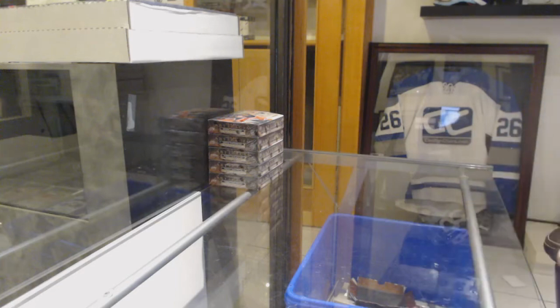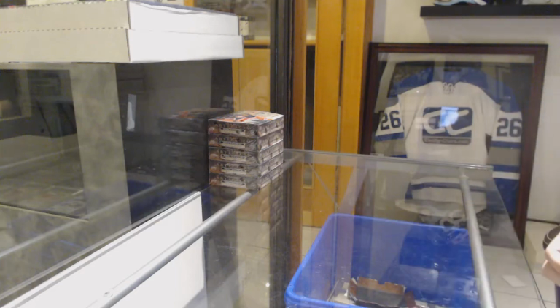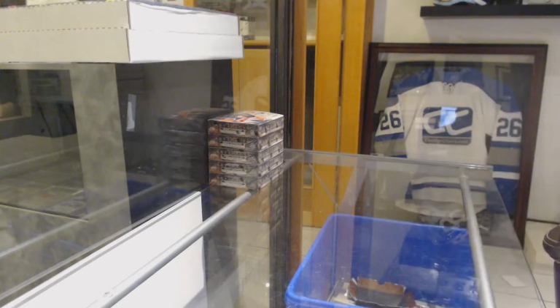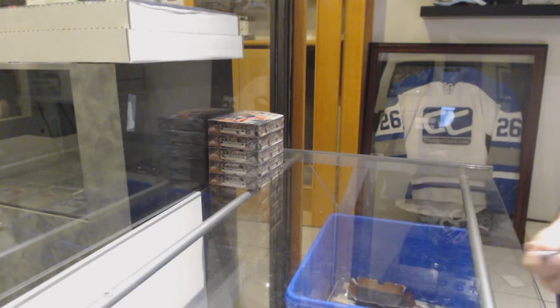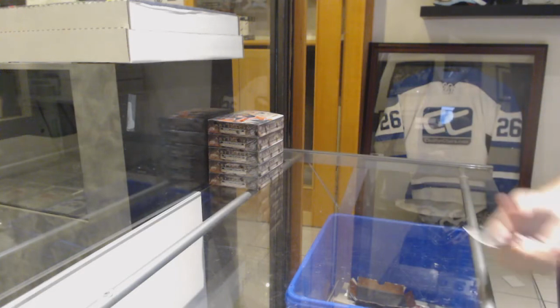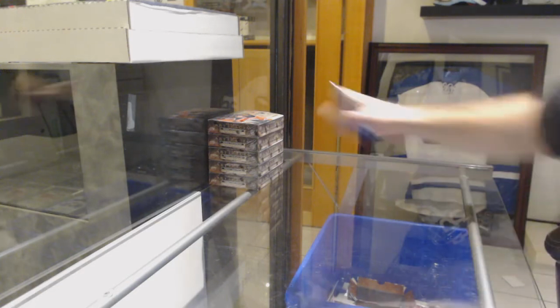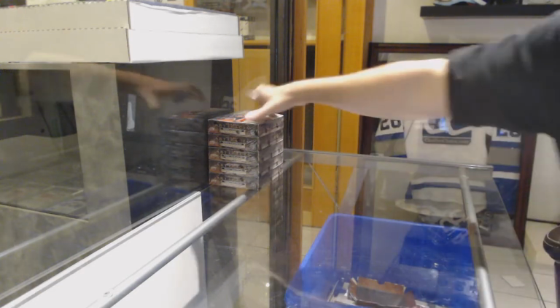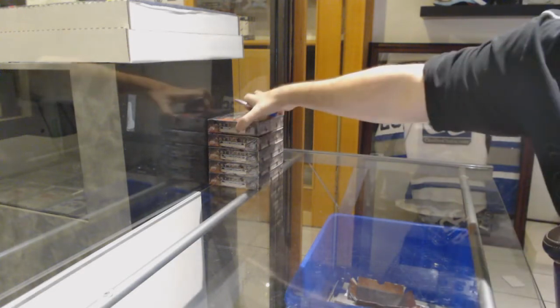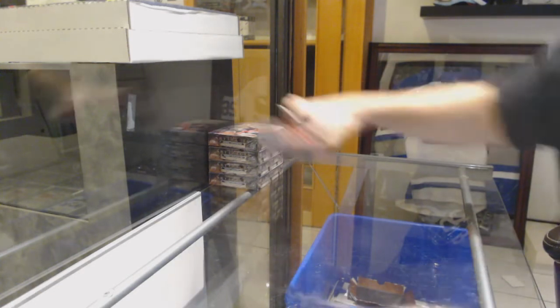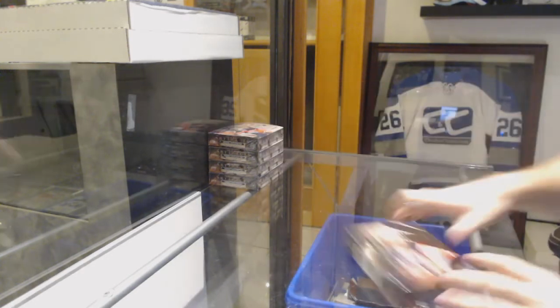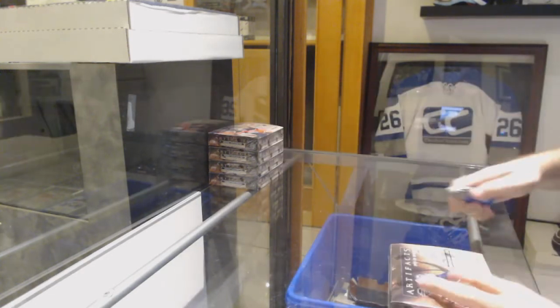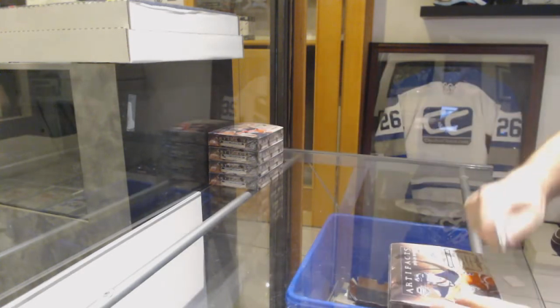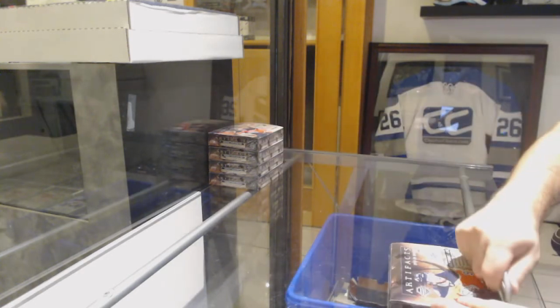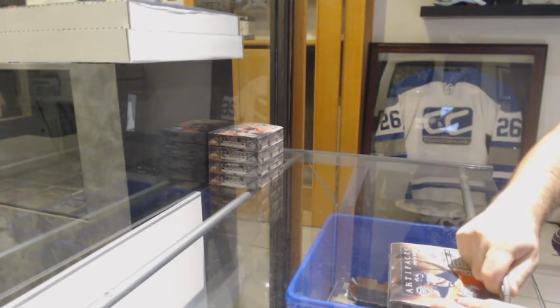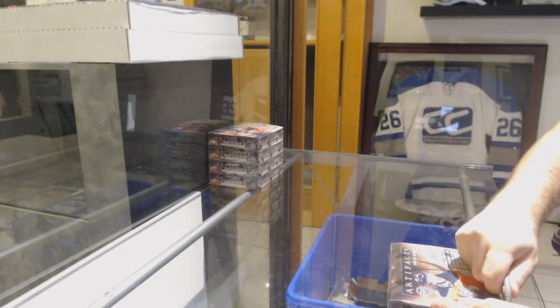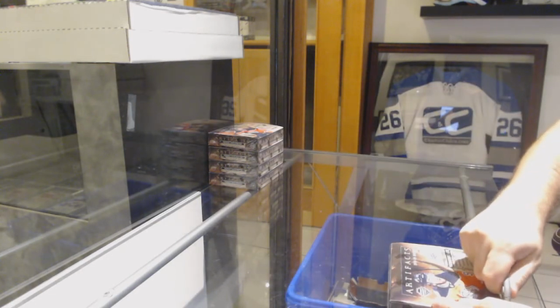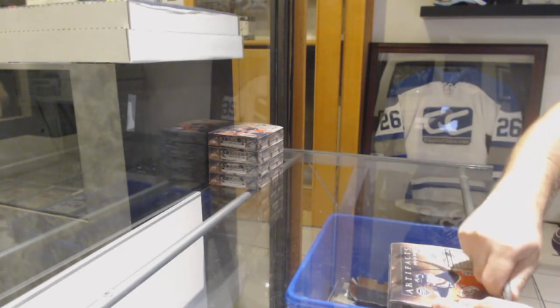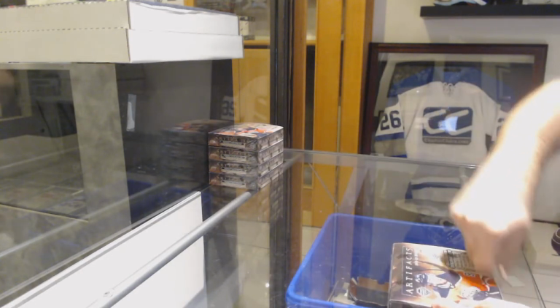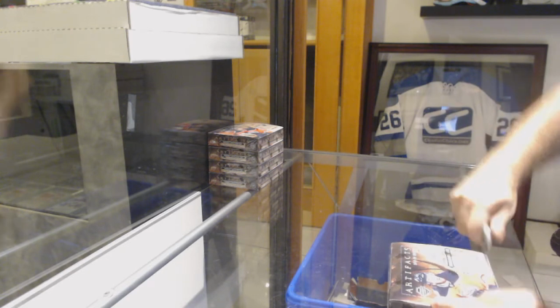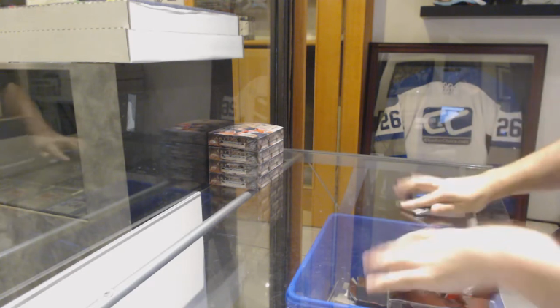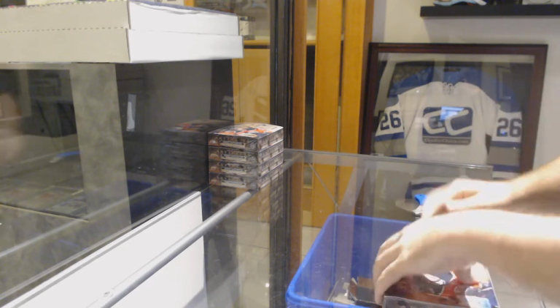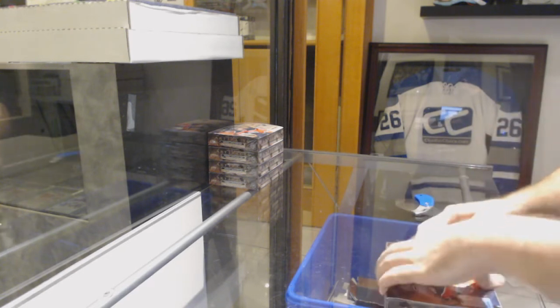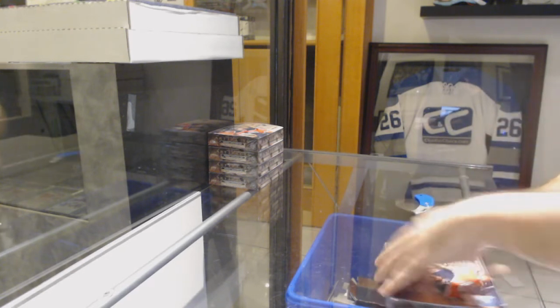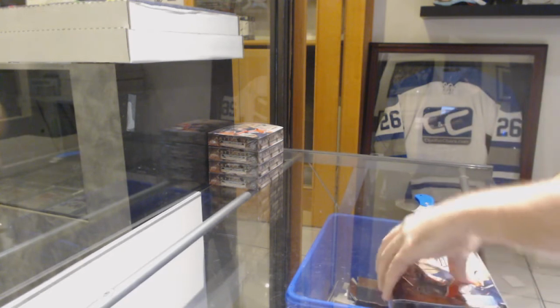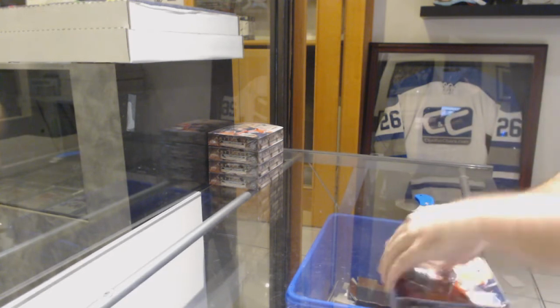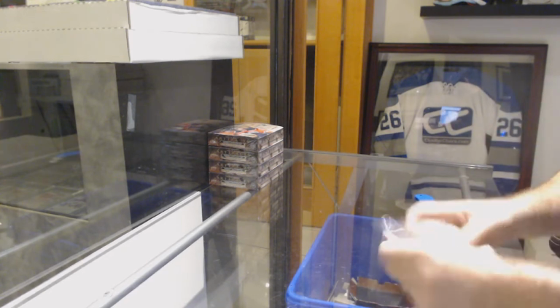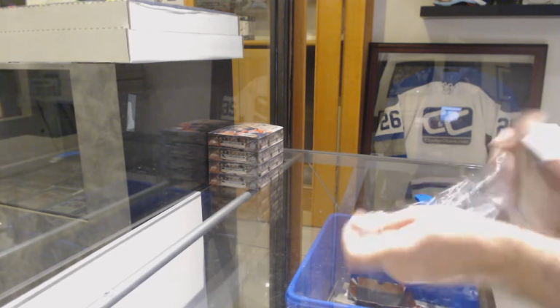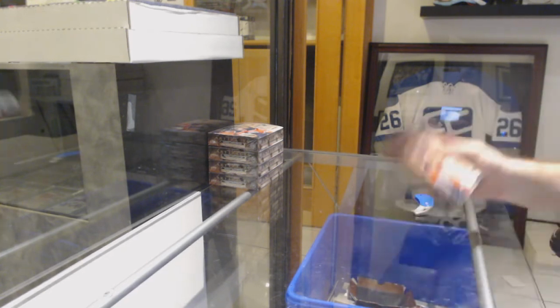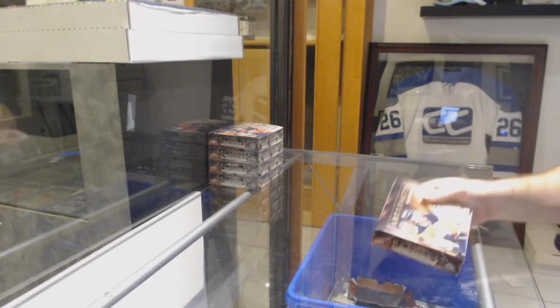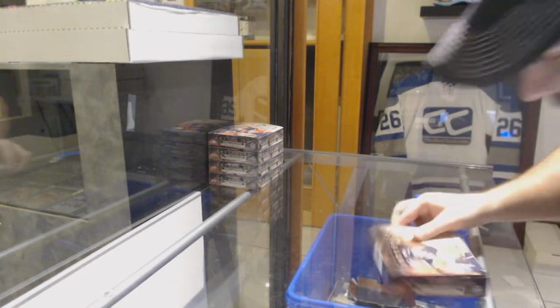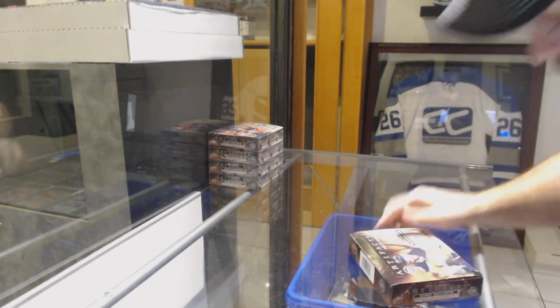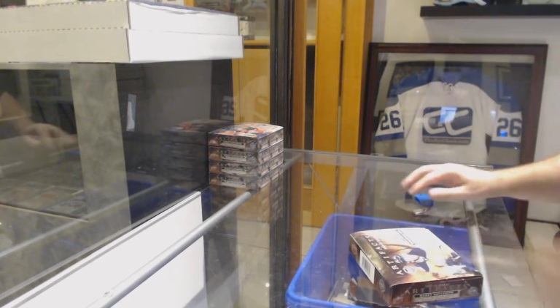Here we go, starting out CNG break number 10,225 — box artifacts break.